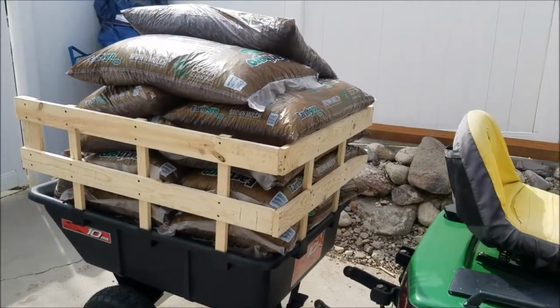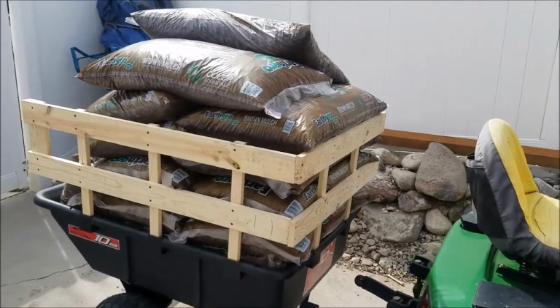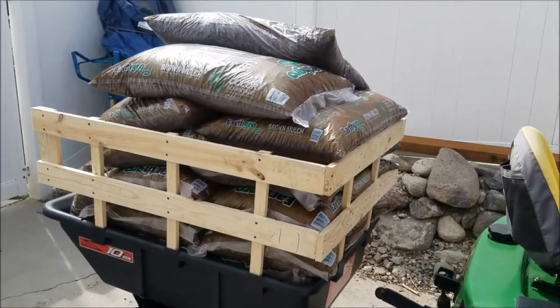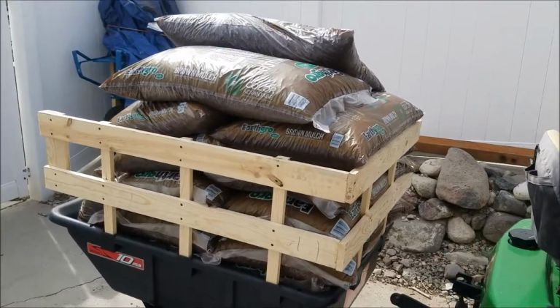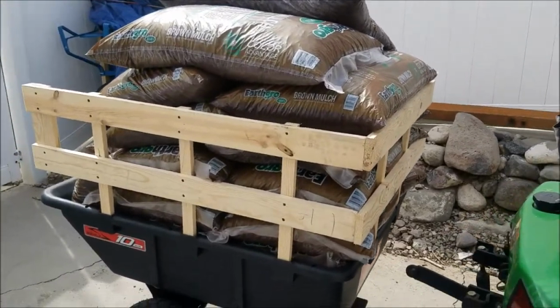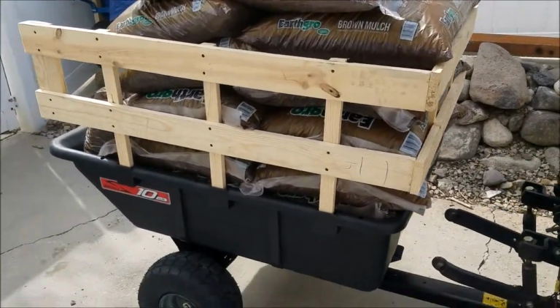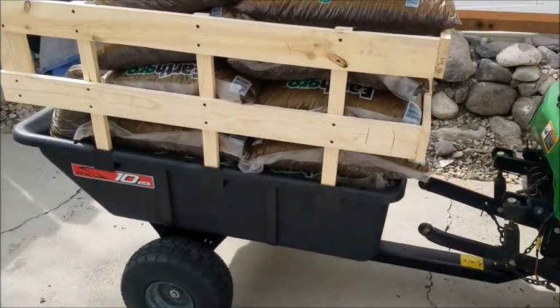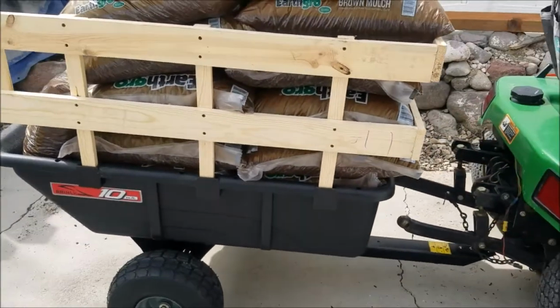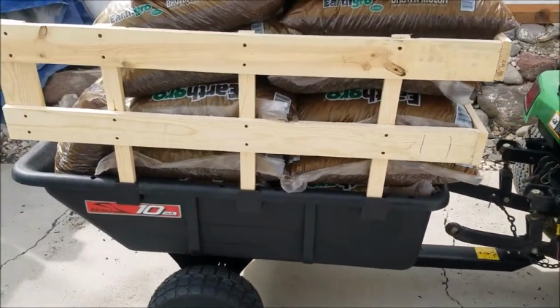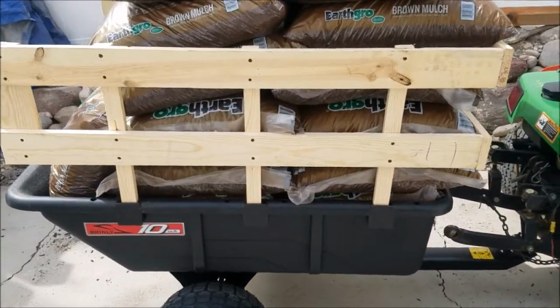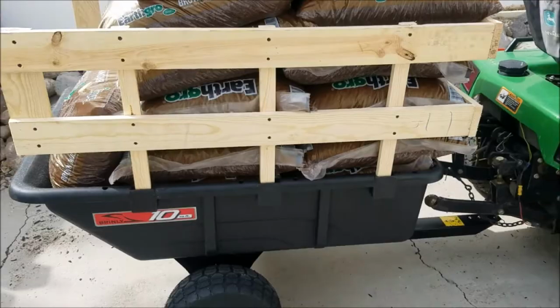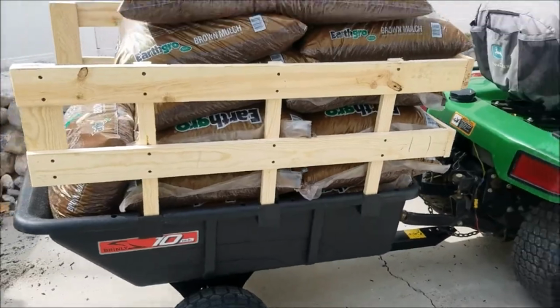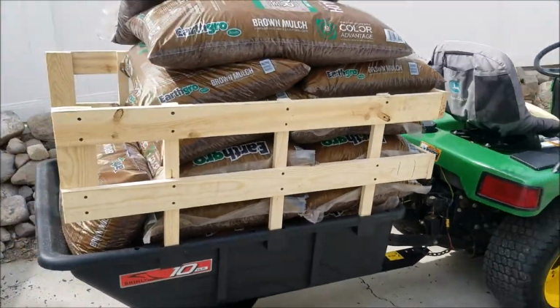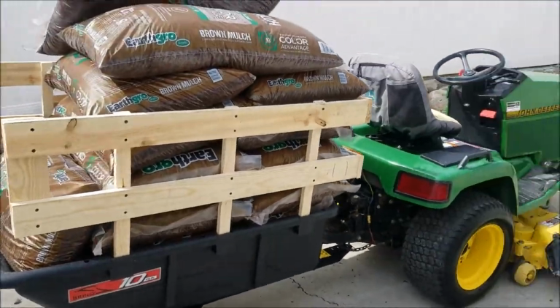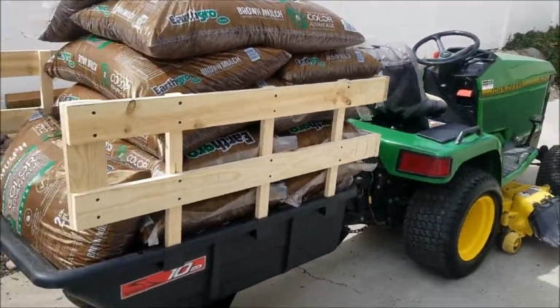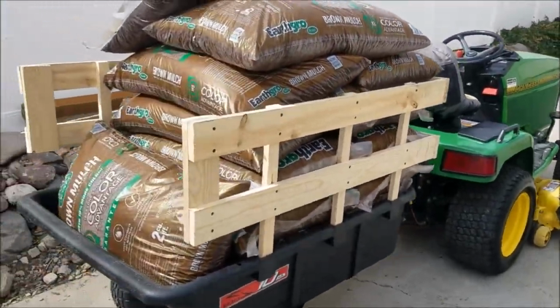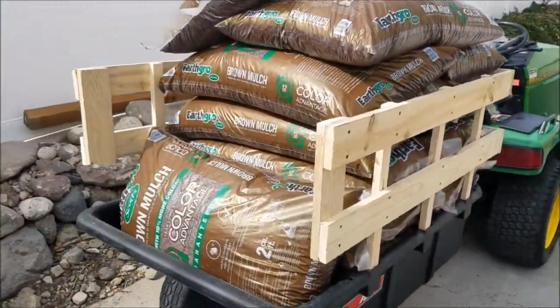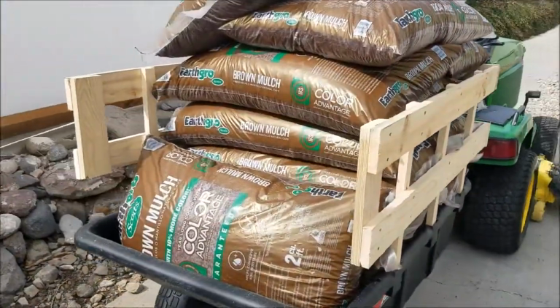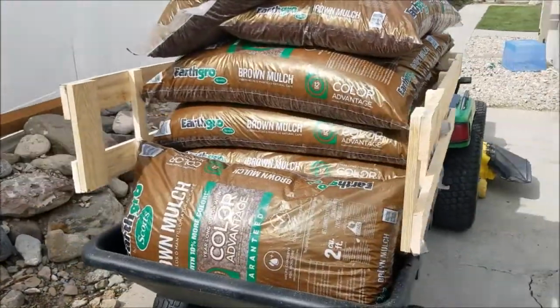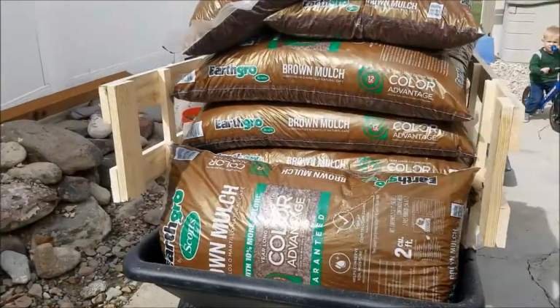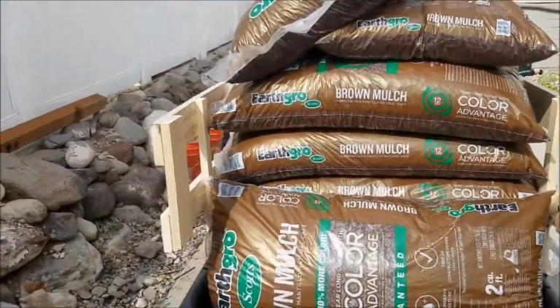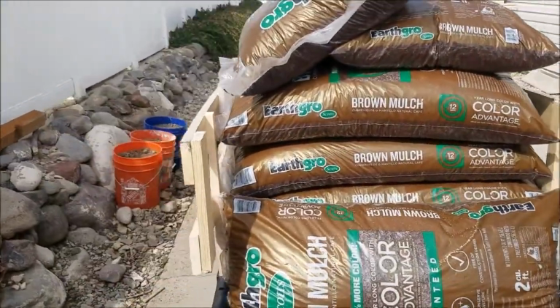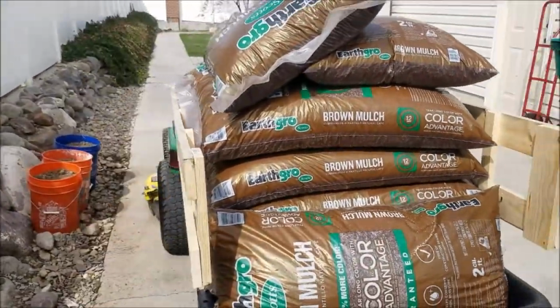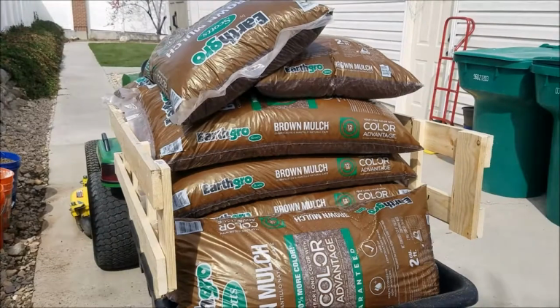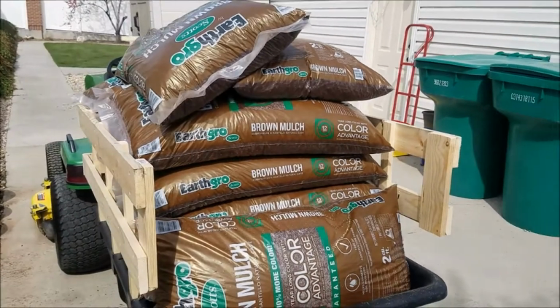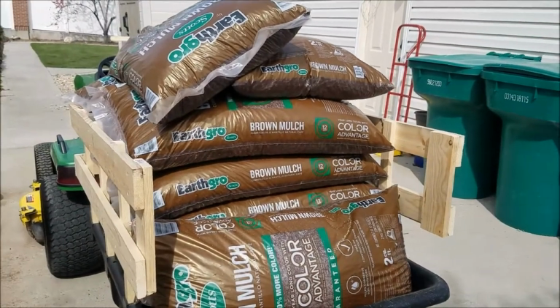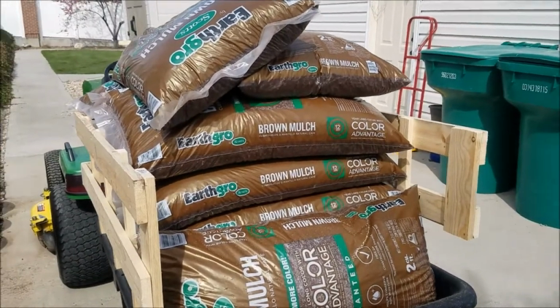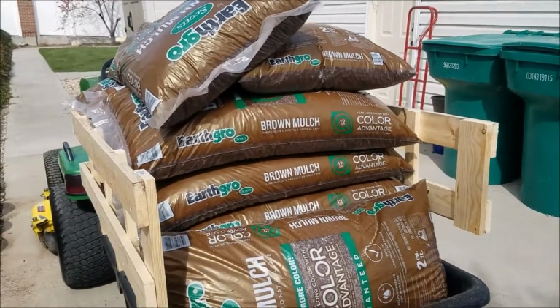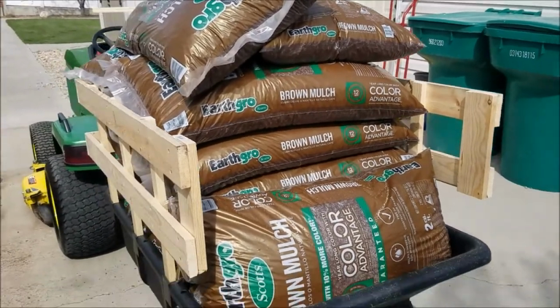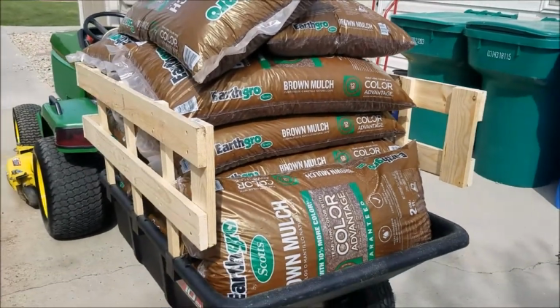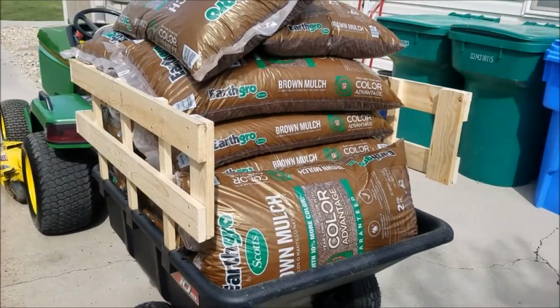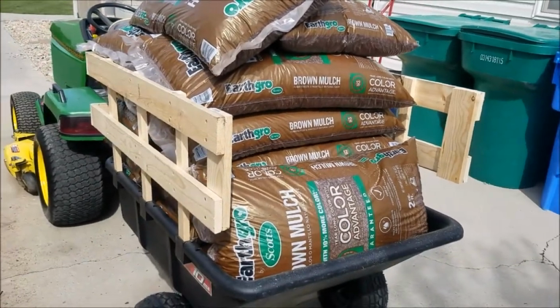Hey guys, we're back just reviewing our Brindley 10p garden cart. As you can see, we built some sides for it just so we can handle some of this bulkier material.